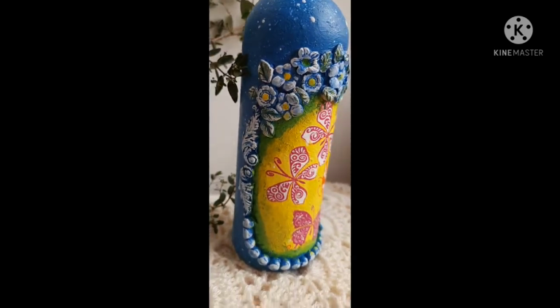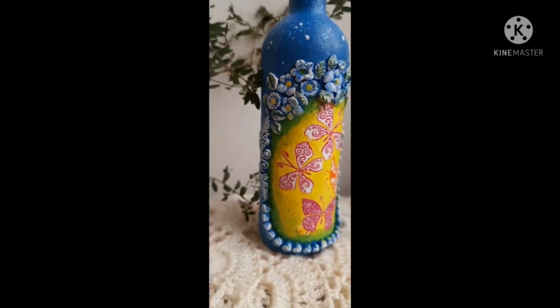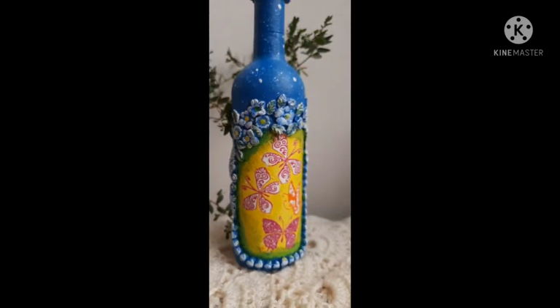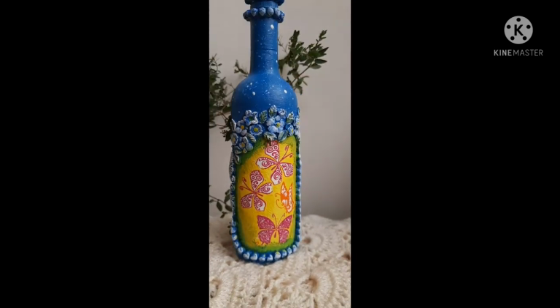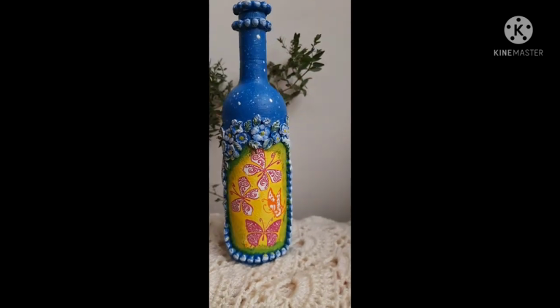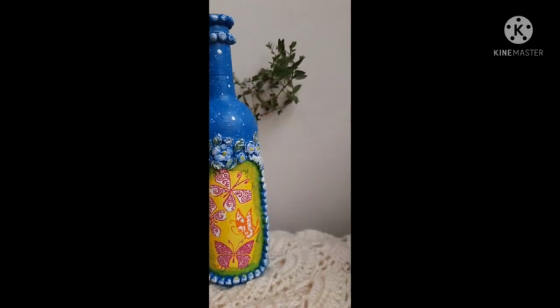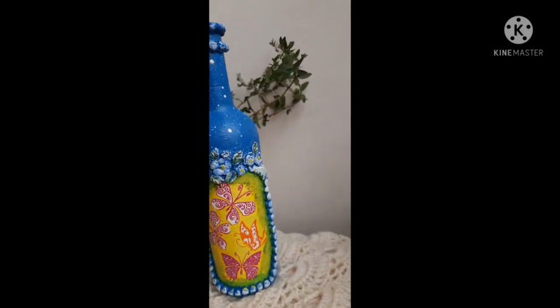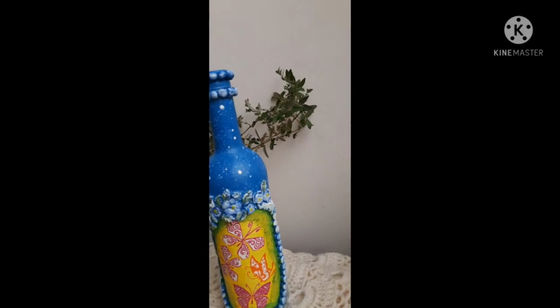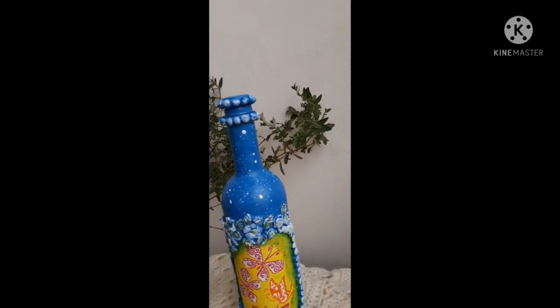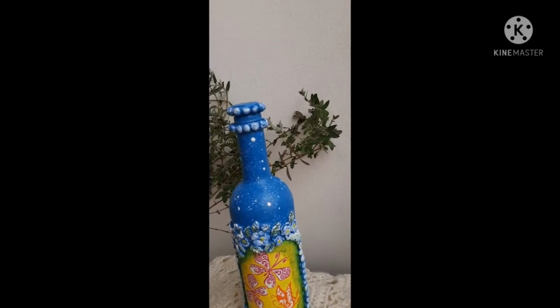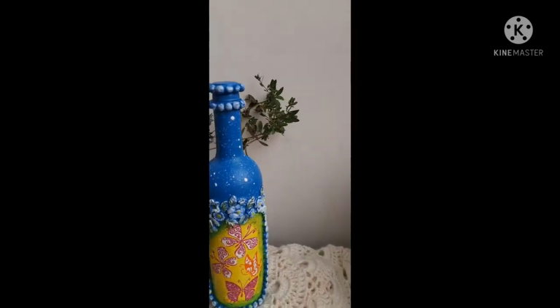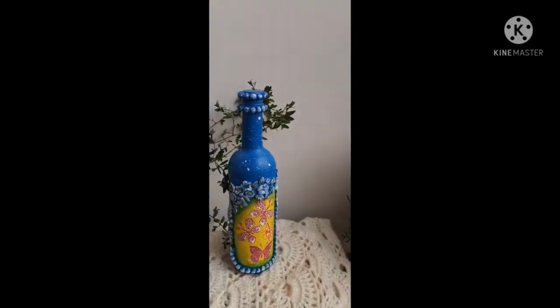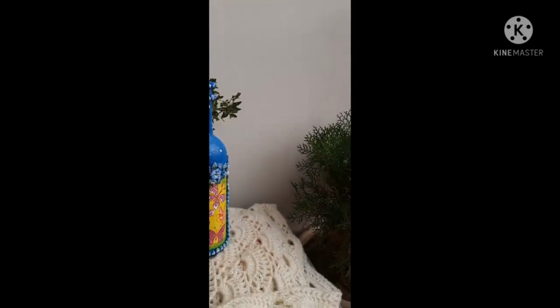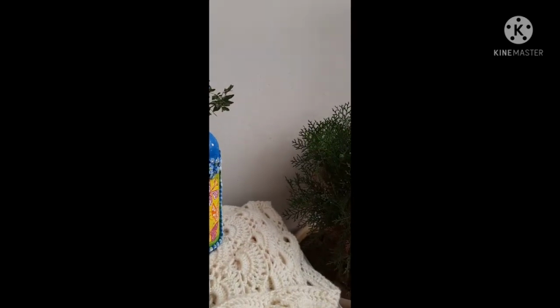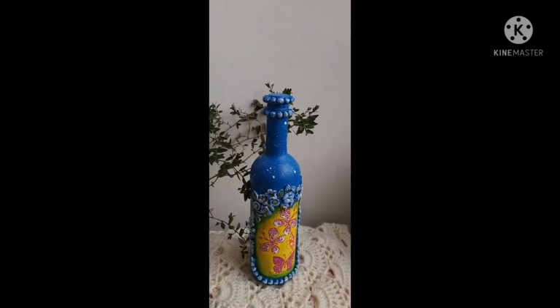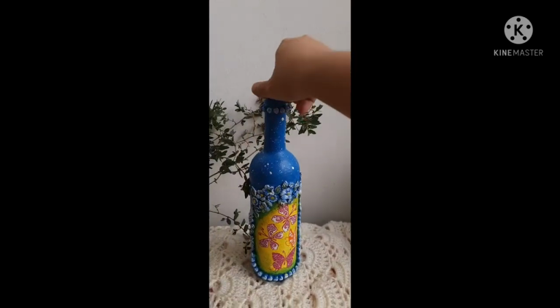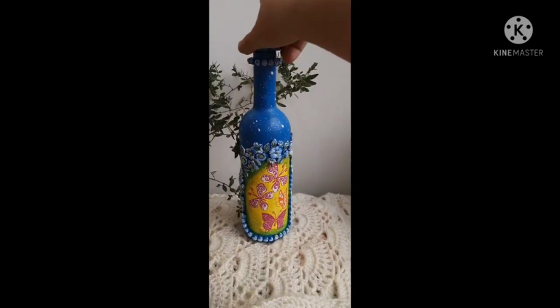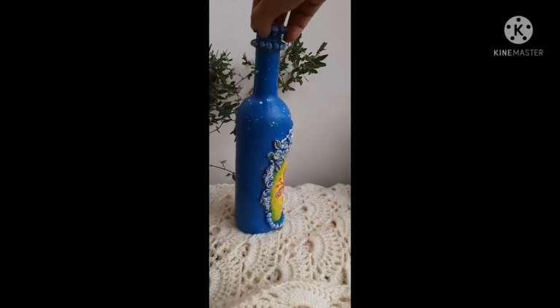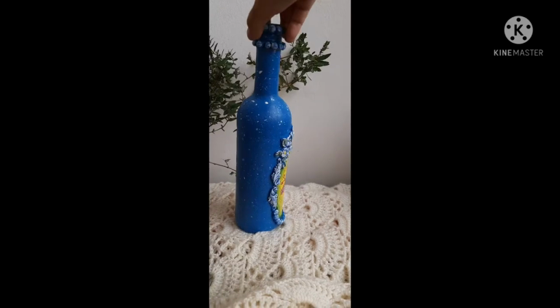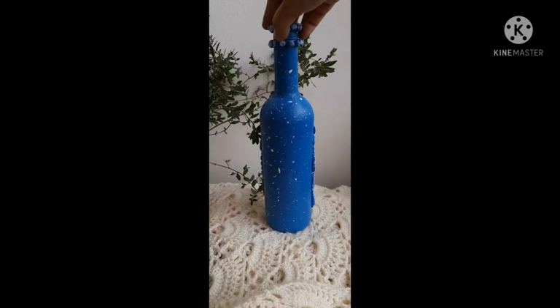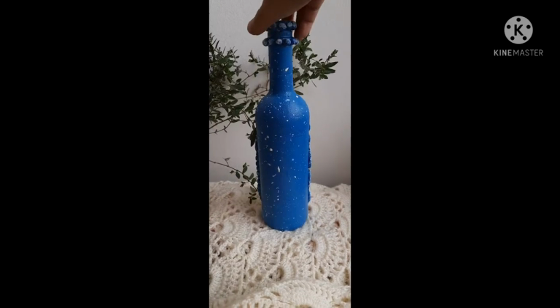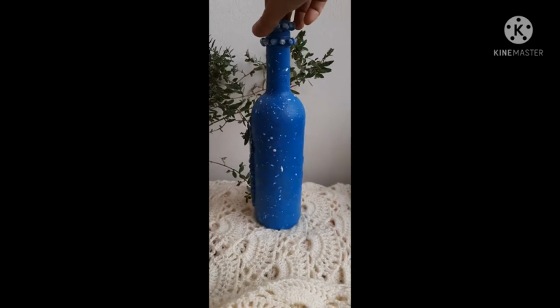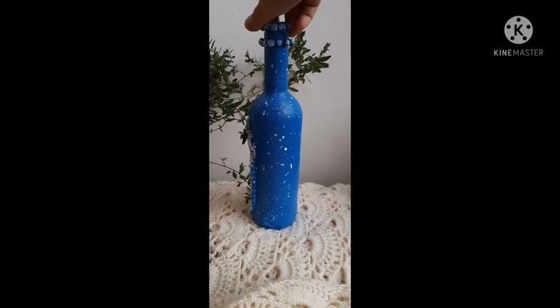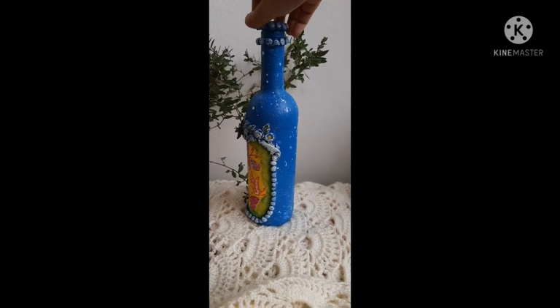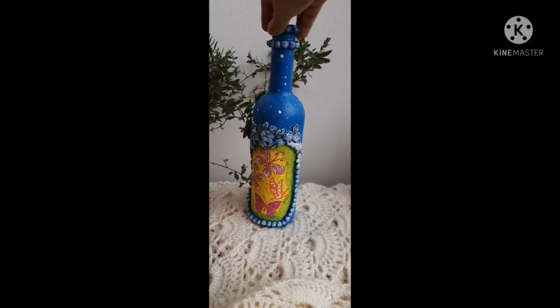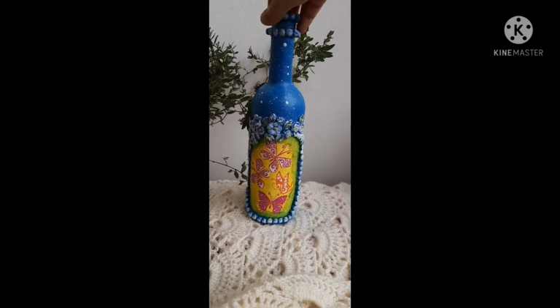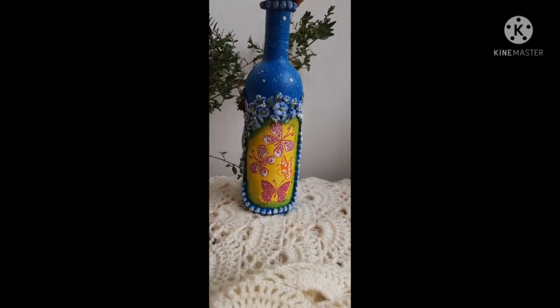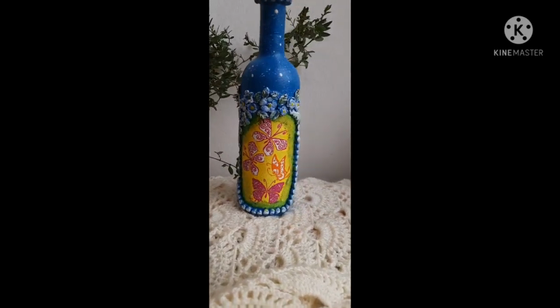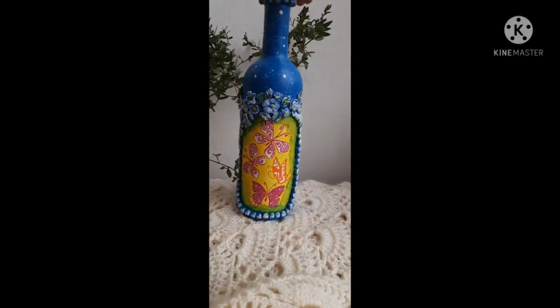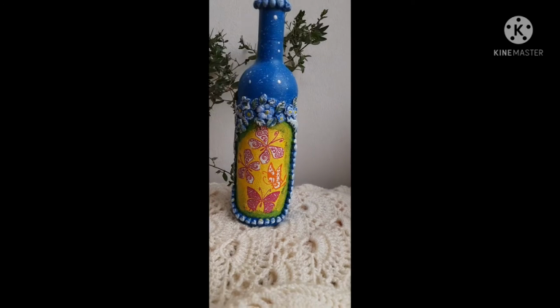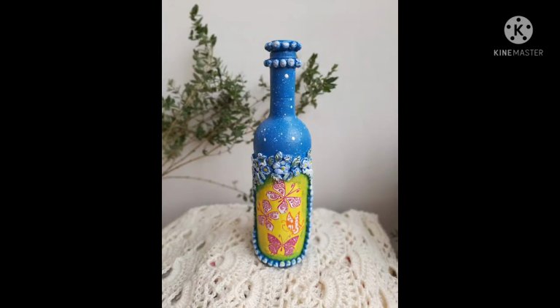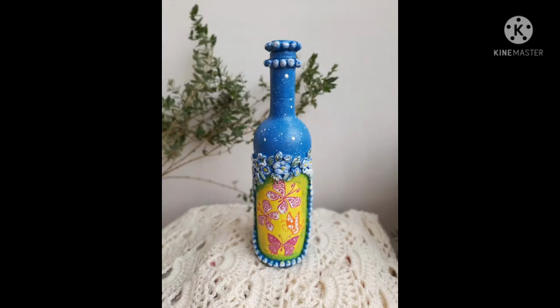Hello, my YouTube friends, welcome back to my channel. This is Saeed Ekta from Ekta's Art World. Today we will learn a beautiful mixed-media decoupage bottle that can be used as home decor.